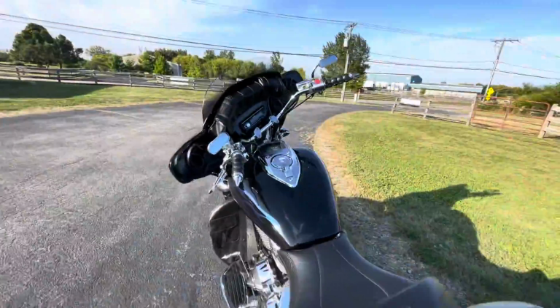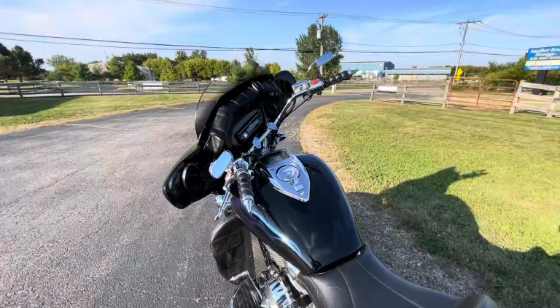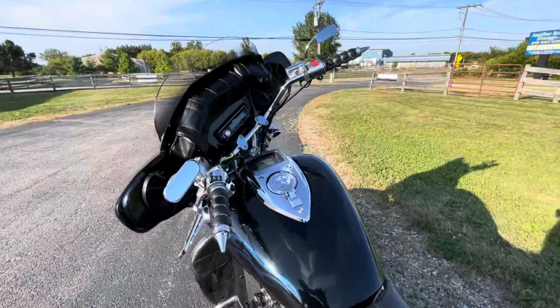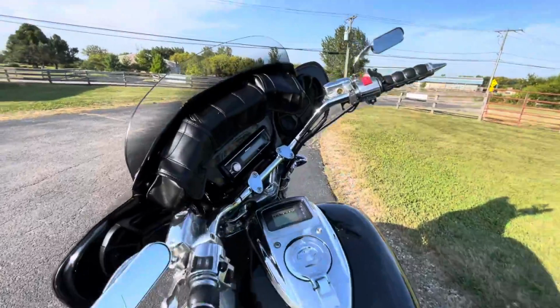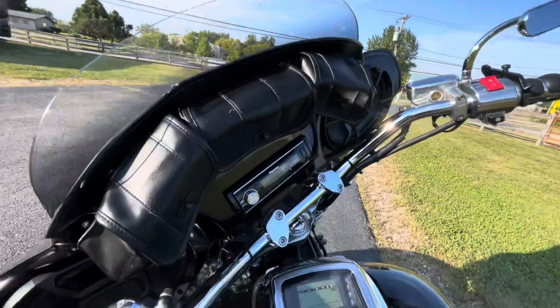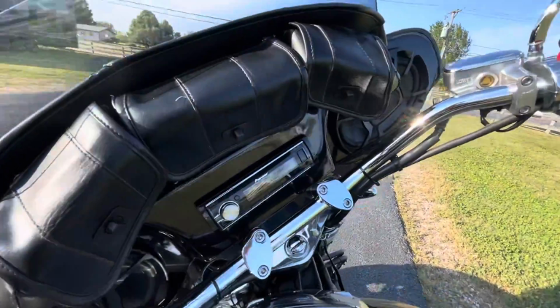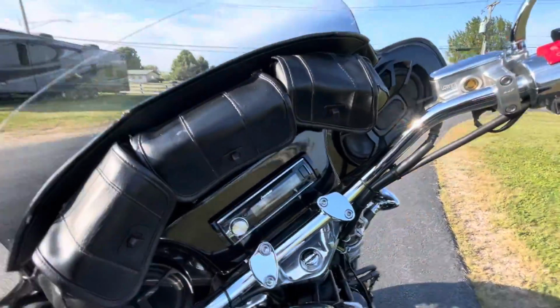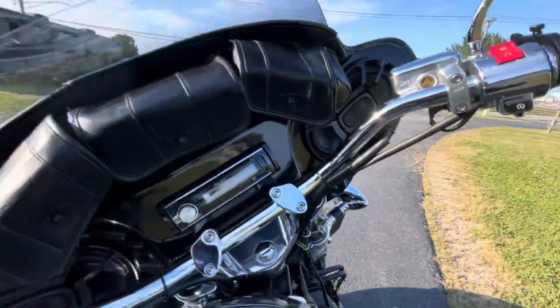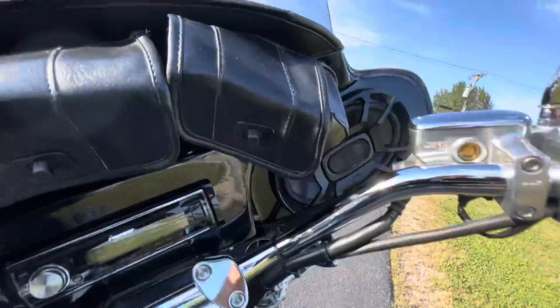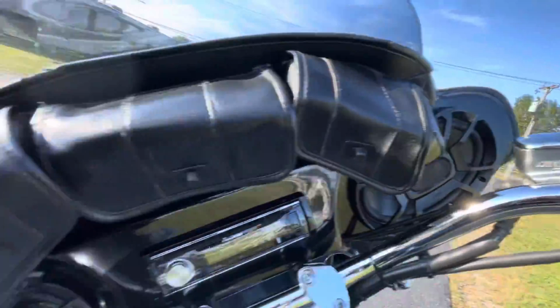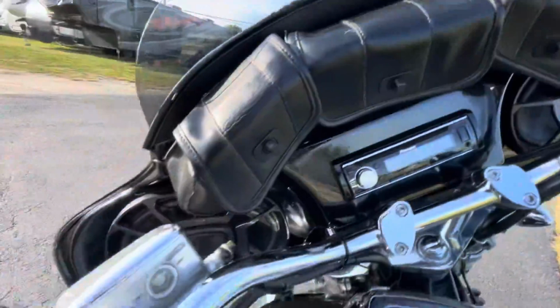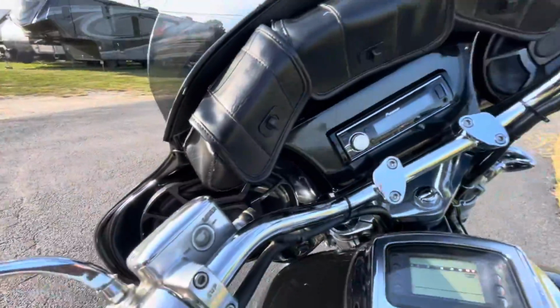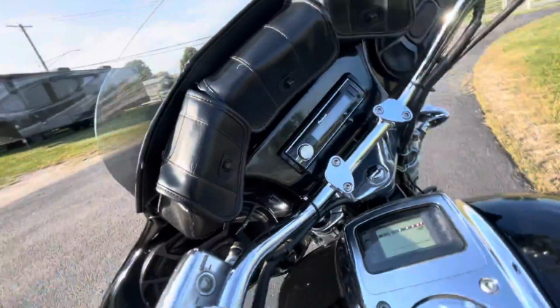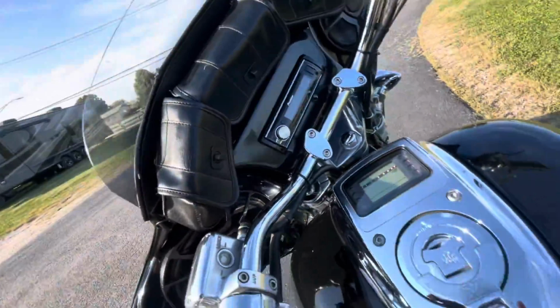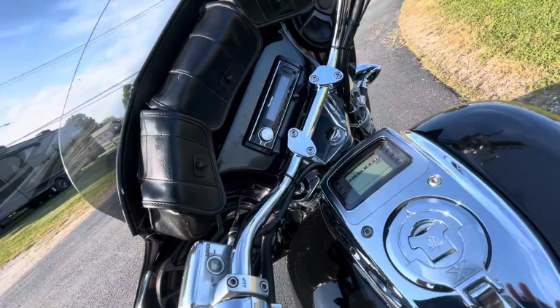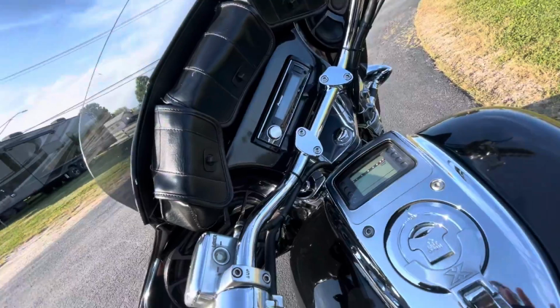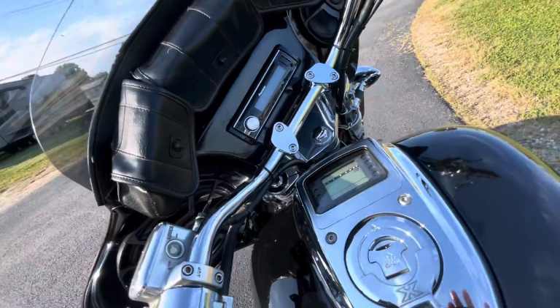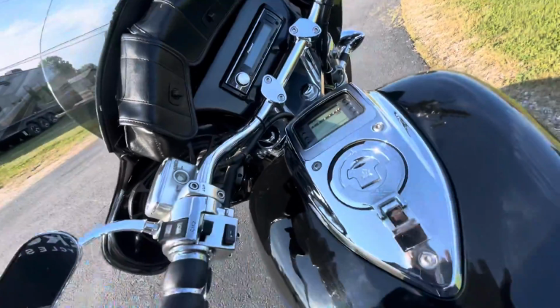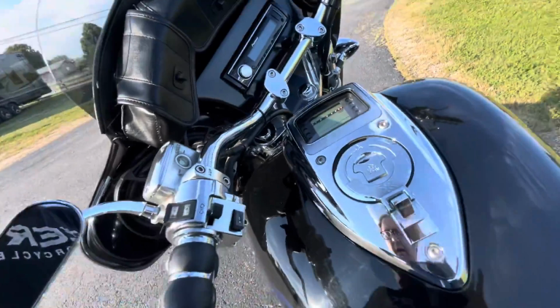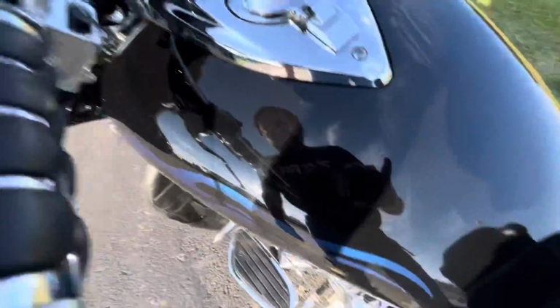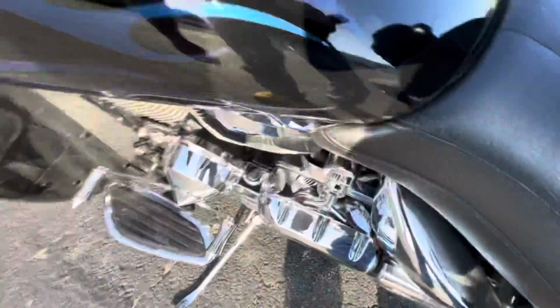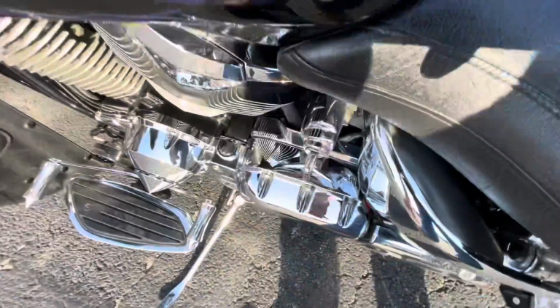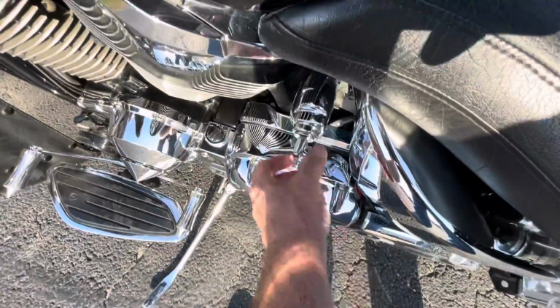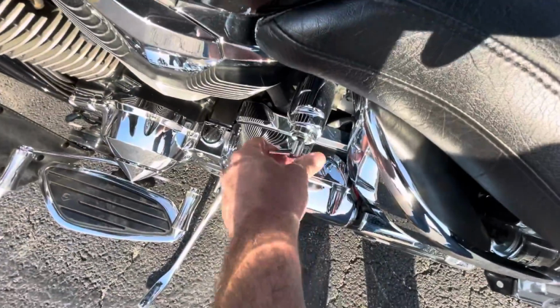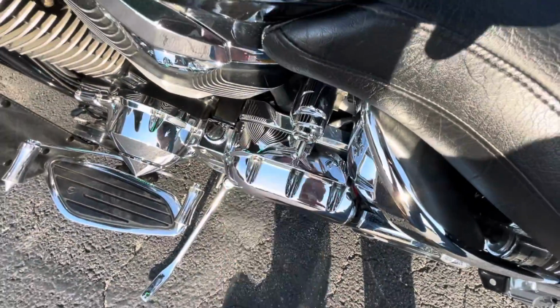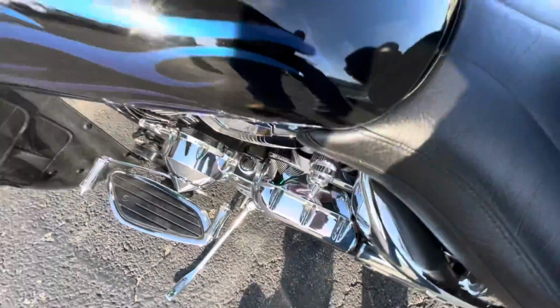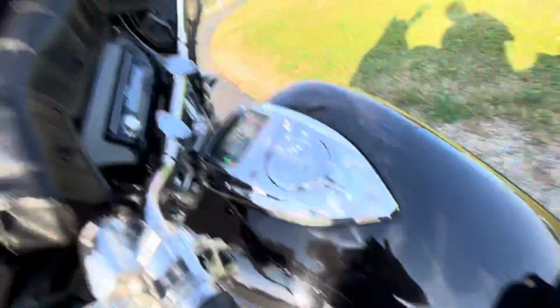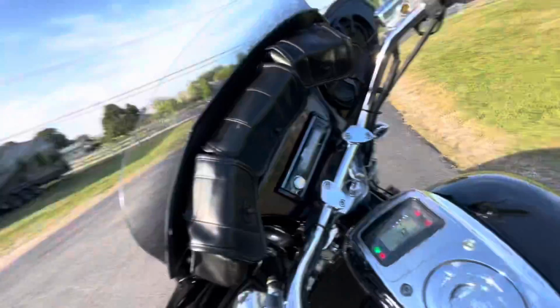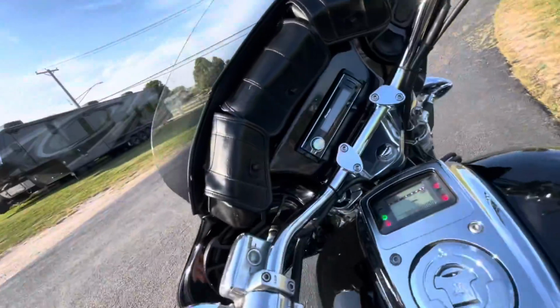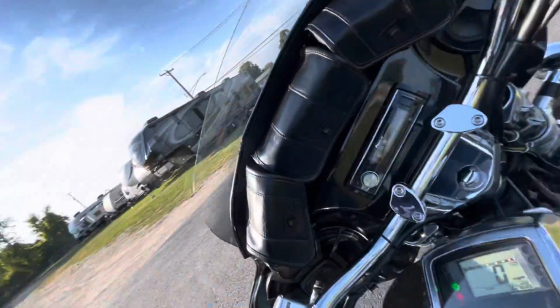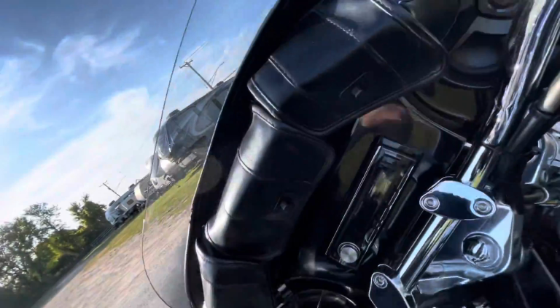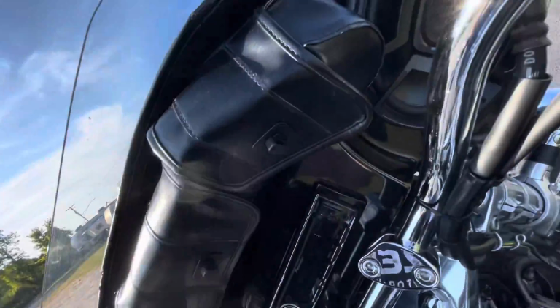And here we go. It has a Pioneer stereo with some Polk audio speakers — very, very nice. Even customize the key. Let's get it going.